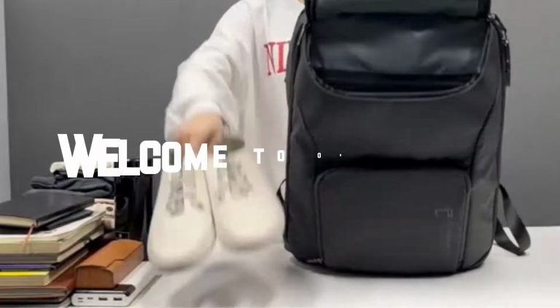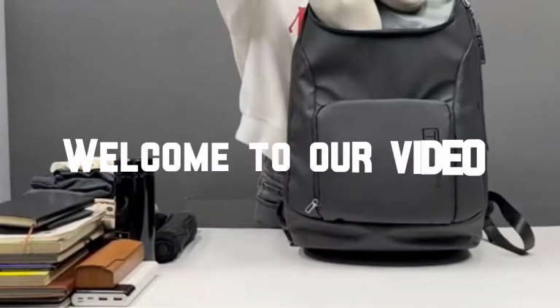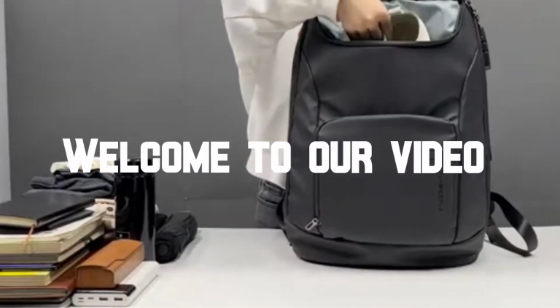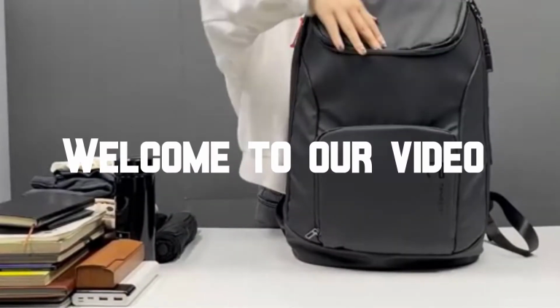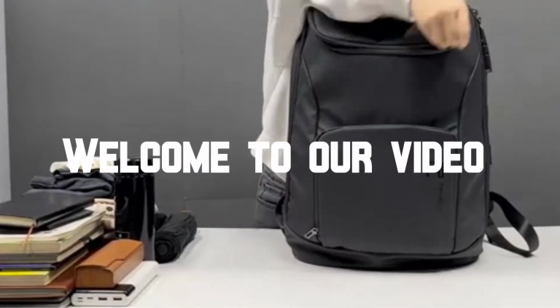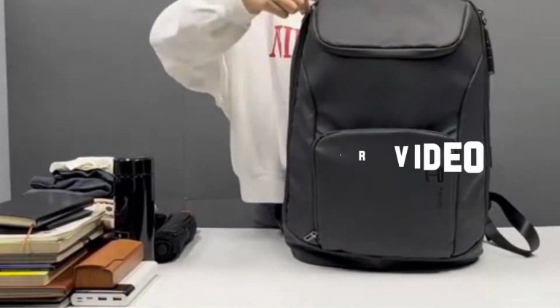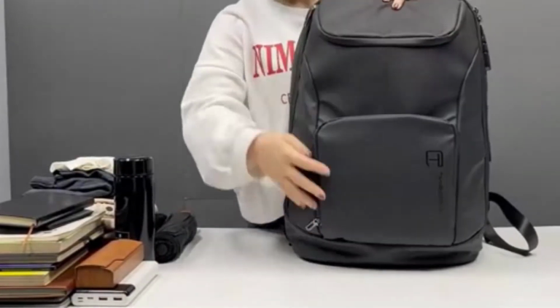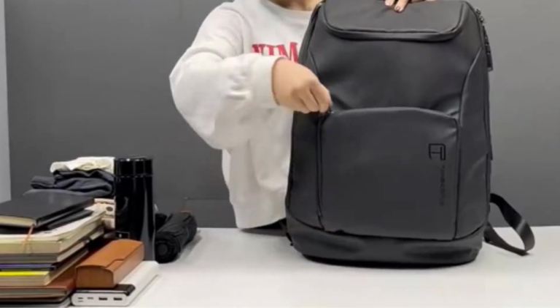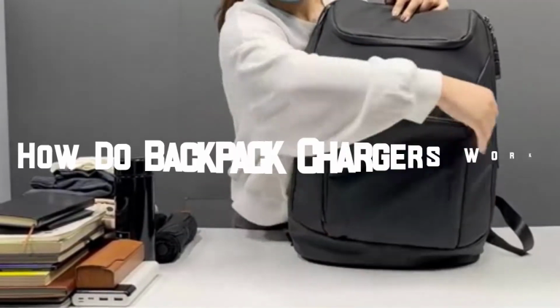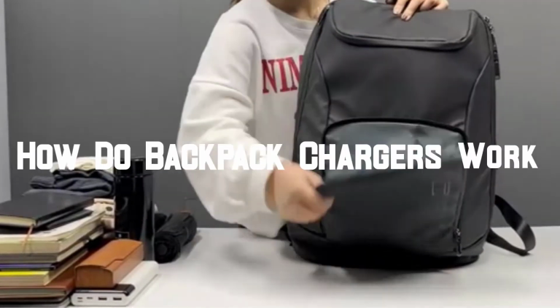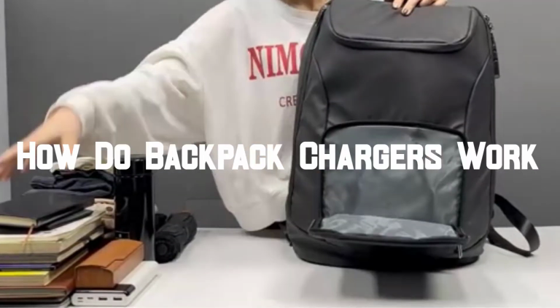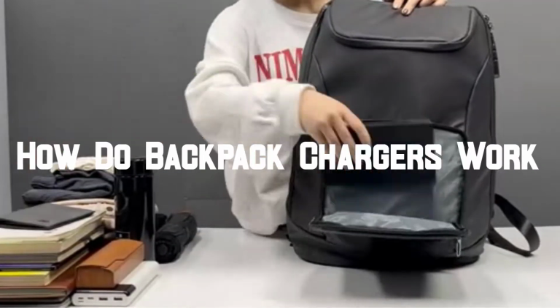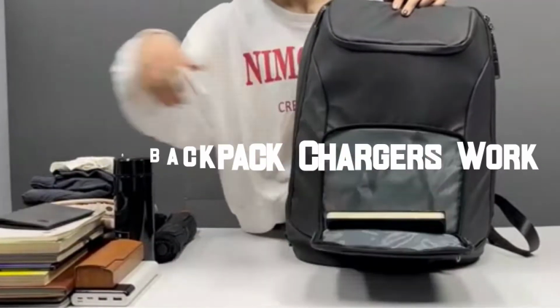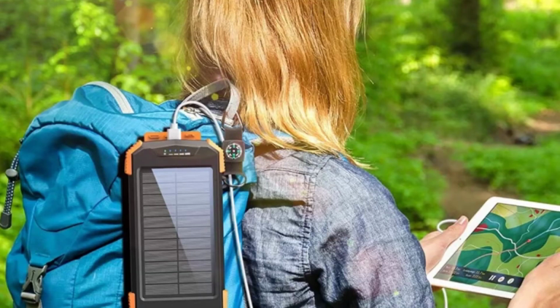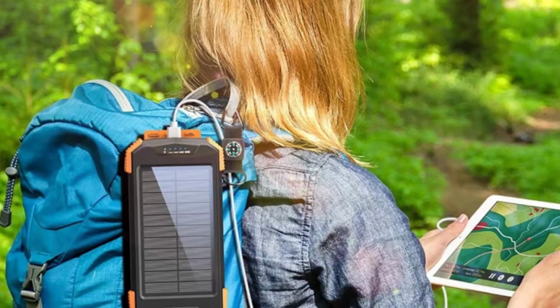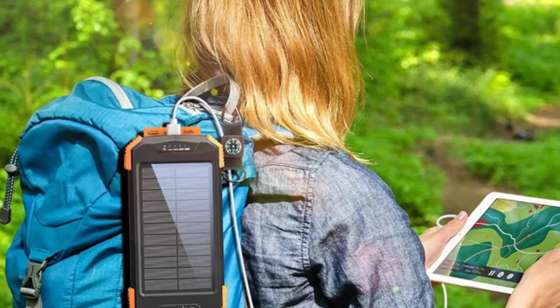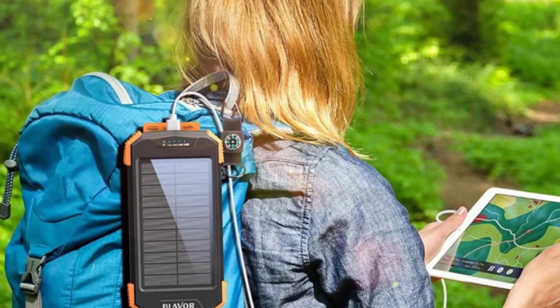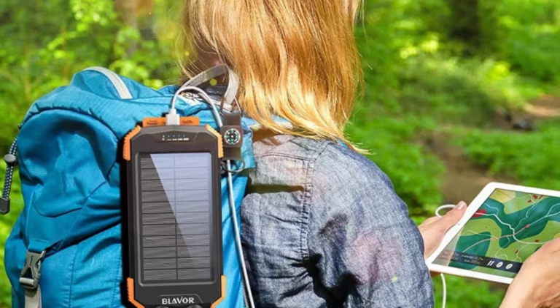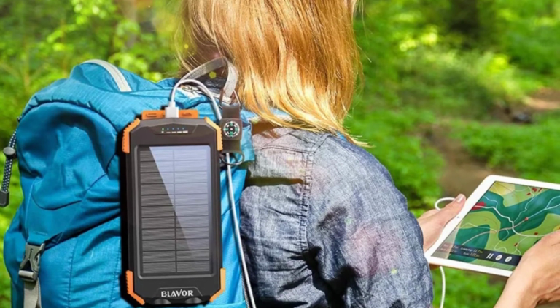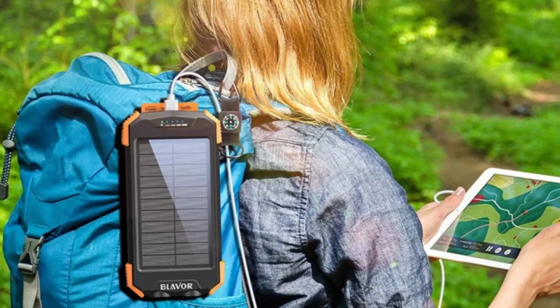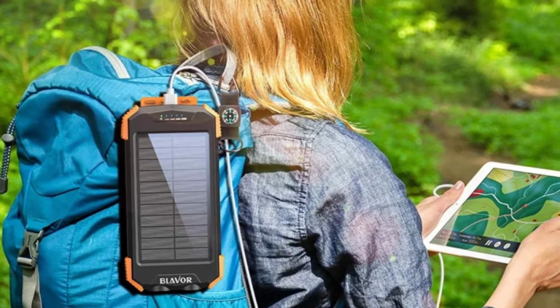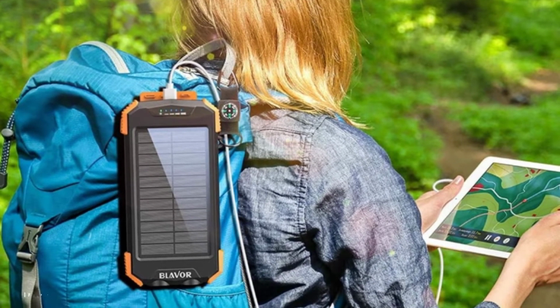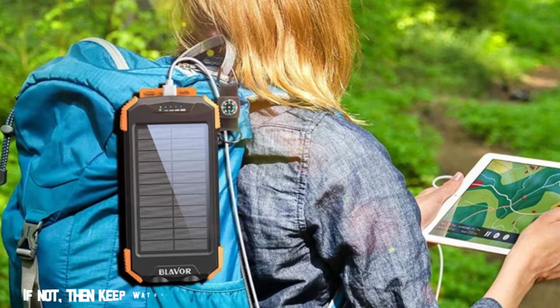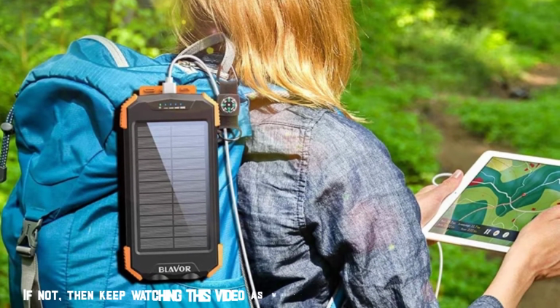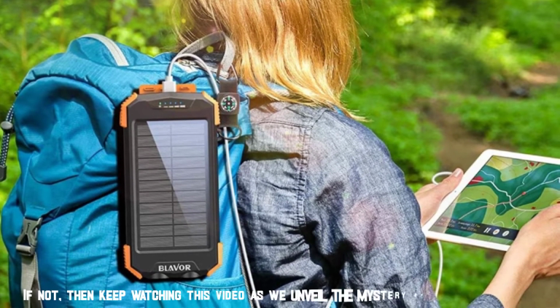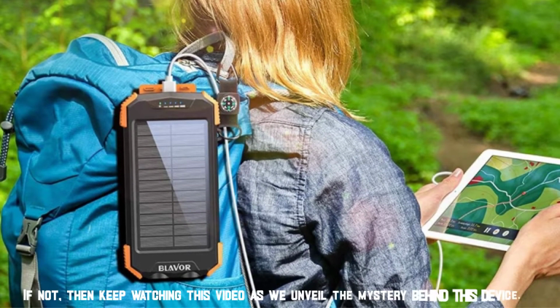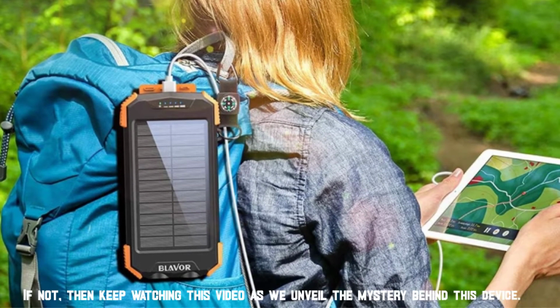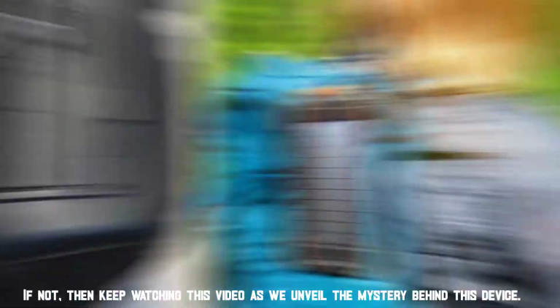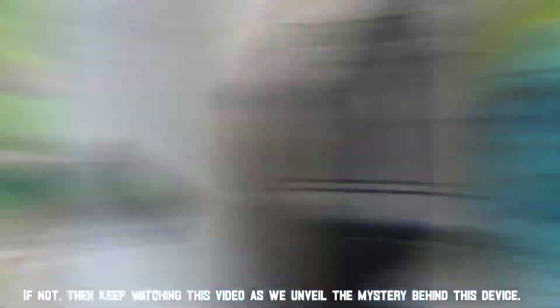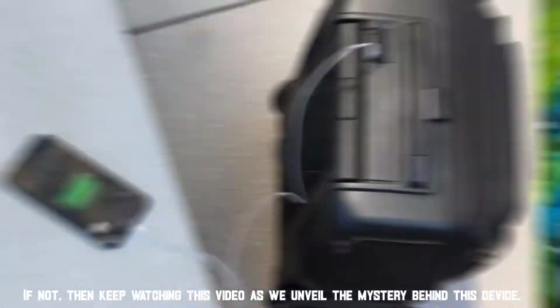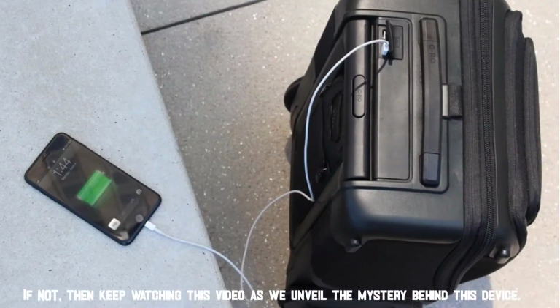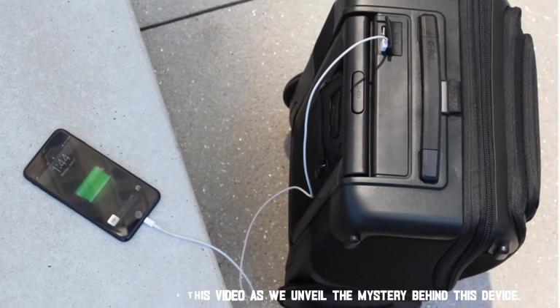Welcome to our video. In this video, we're going to talk about how backpack chargers work. Many of you might have heard about it, but do you know how backpack chargers work? If not, then keep watching this video as we unveil the mystery behind this device.